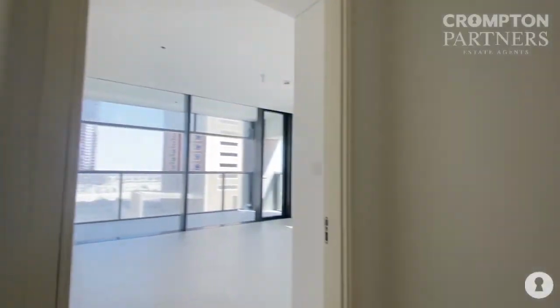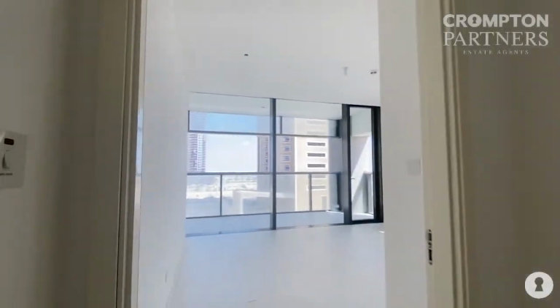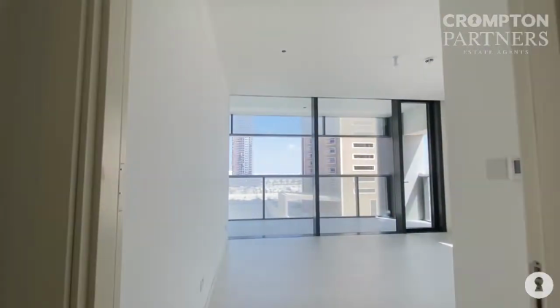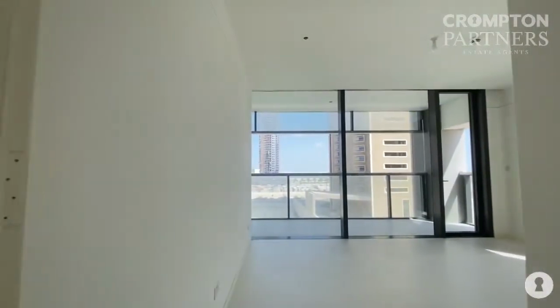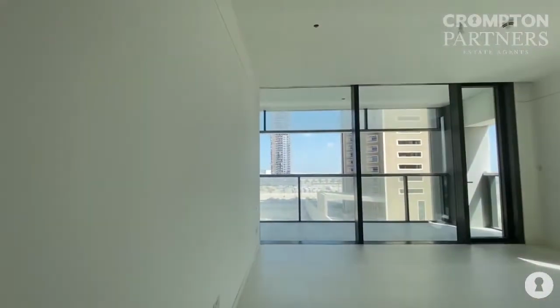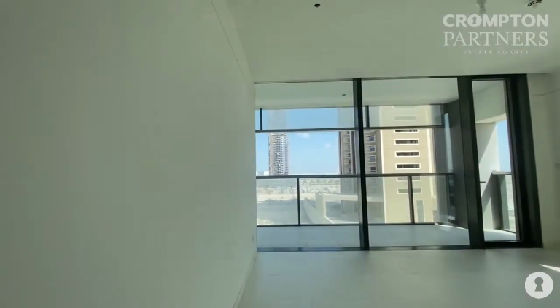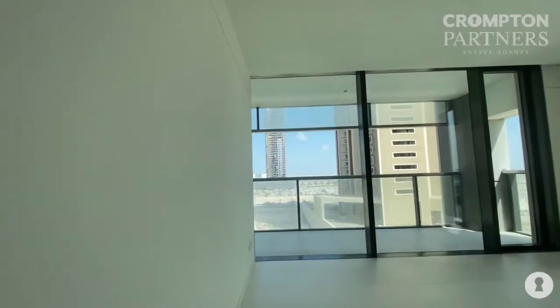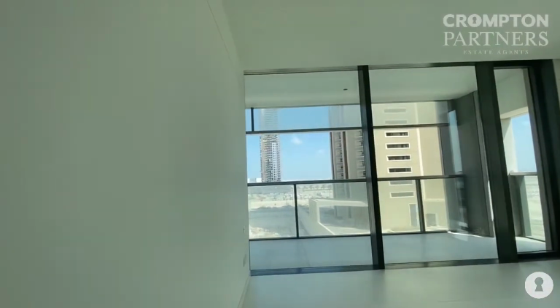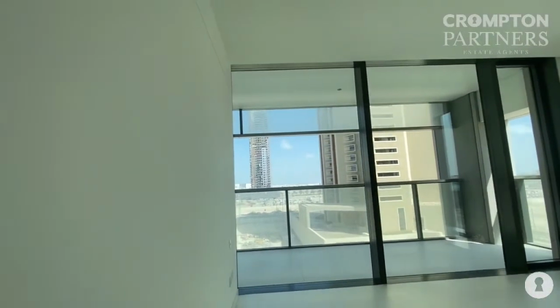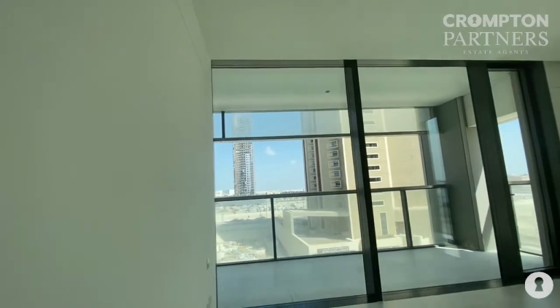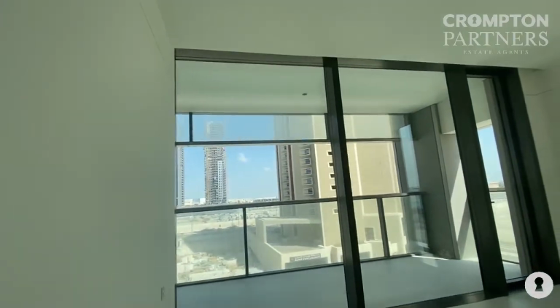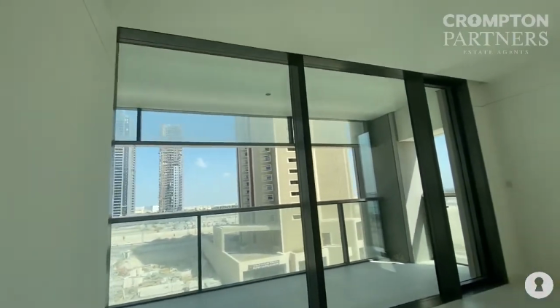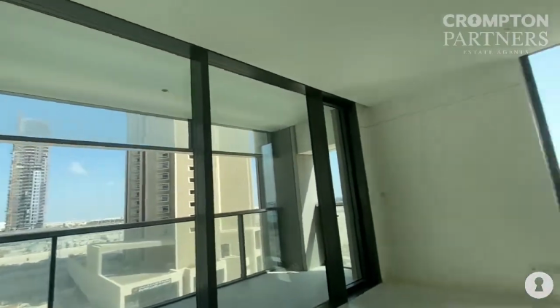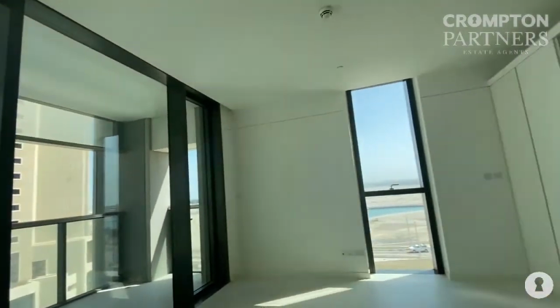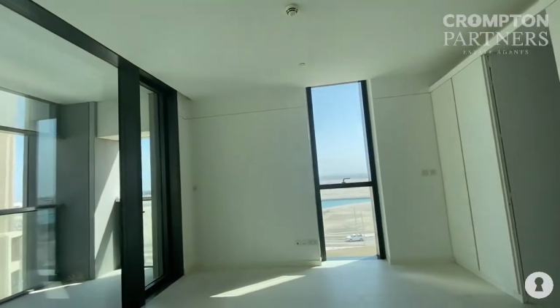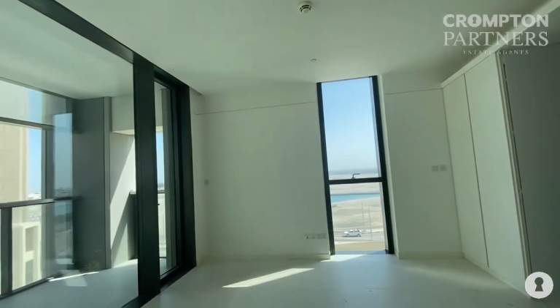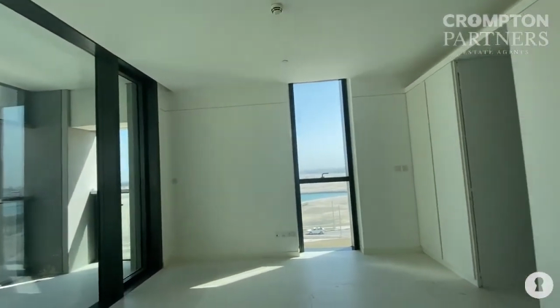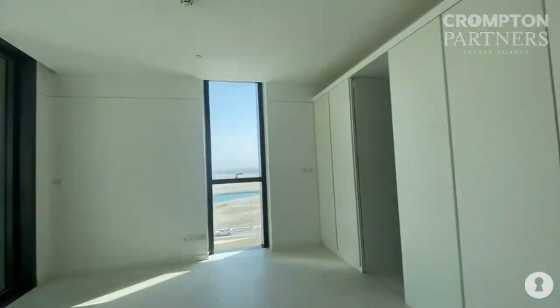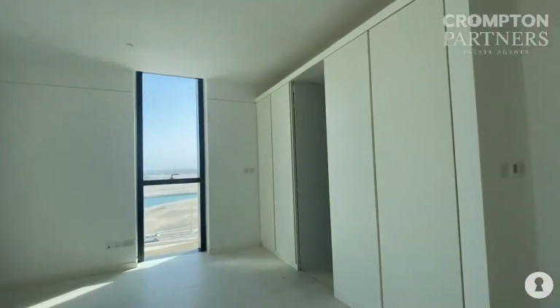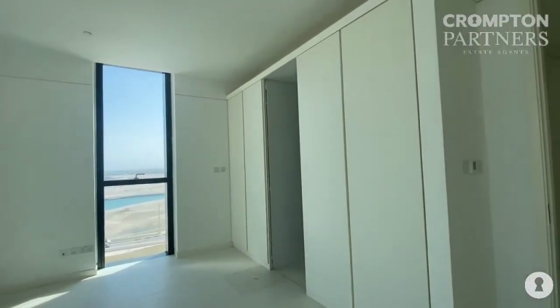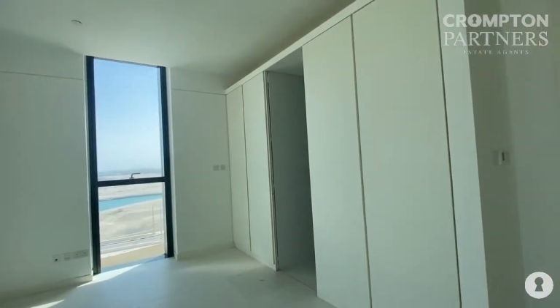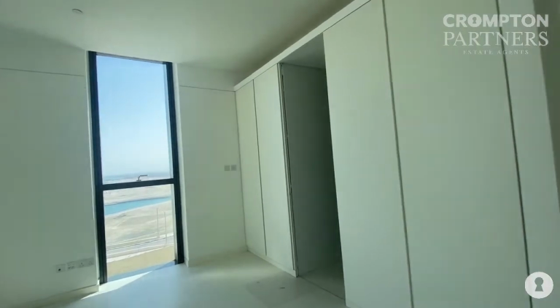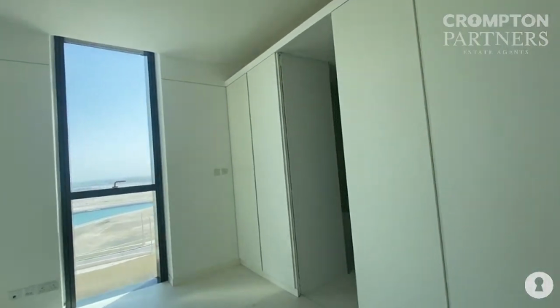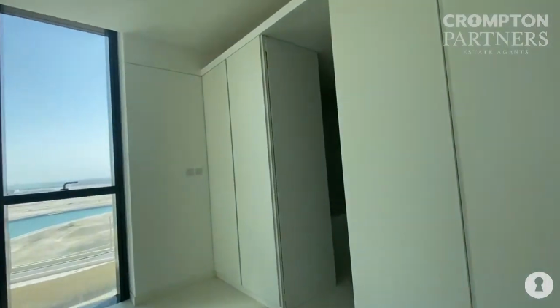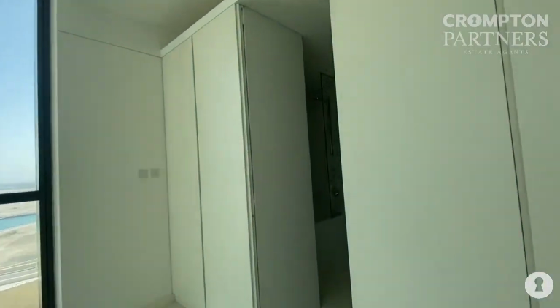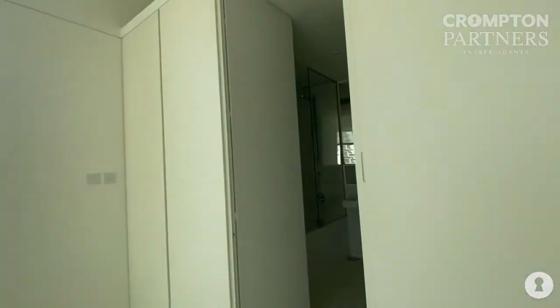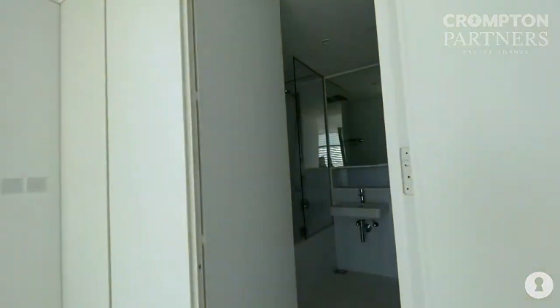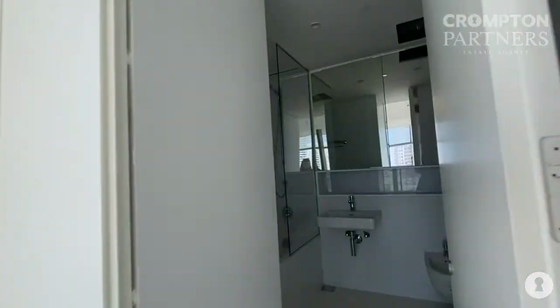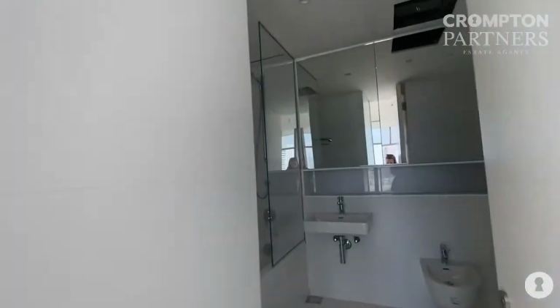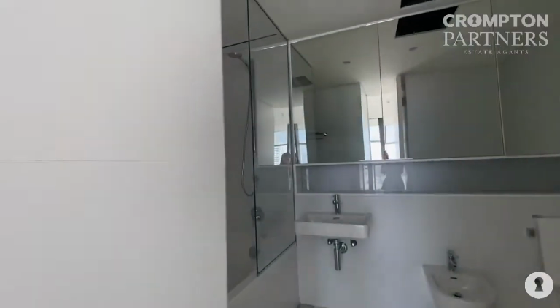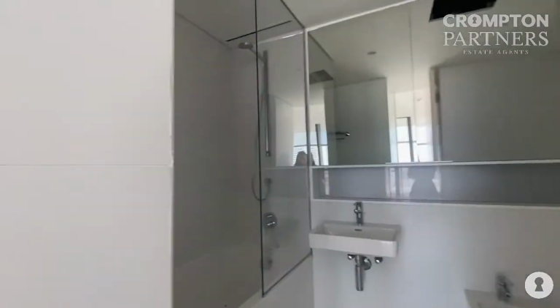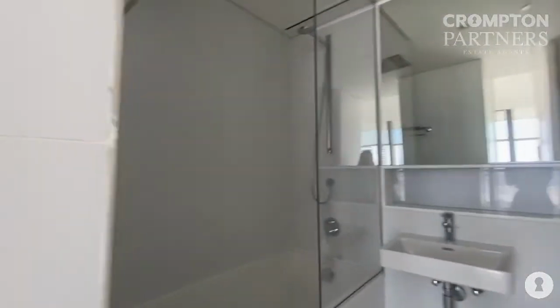Both rooms have attached bathrooms. Master bedroom has the same terrace access, good size, with wardrobes. Bathroom with the bathtub.